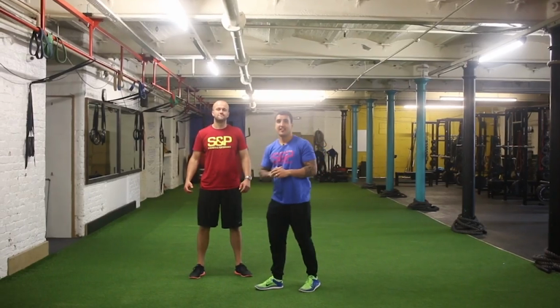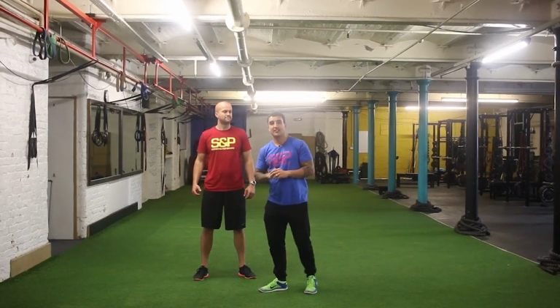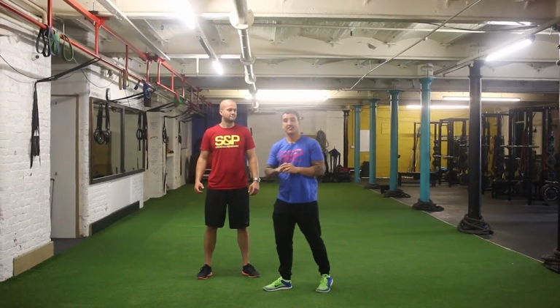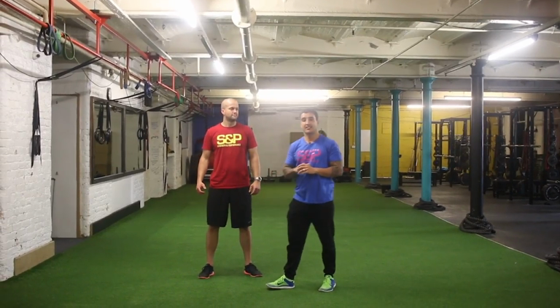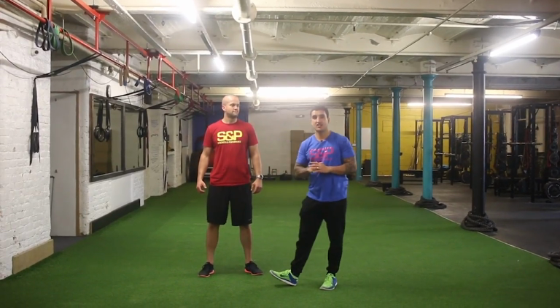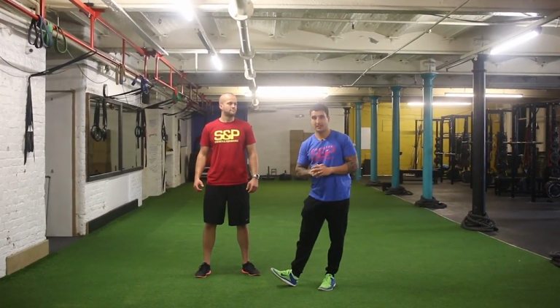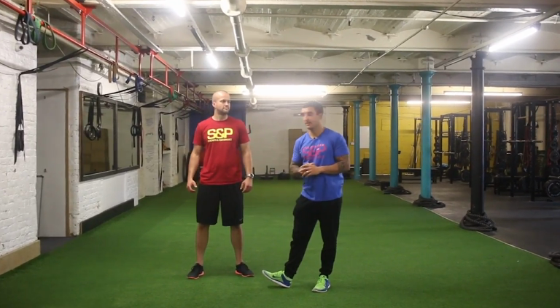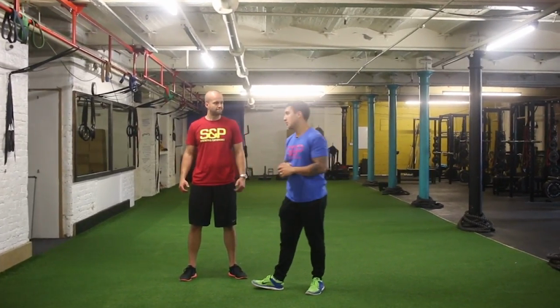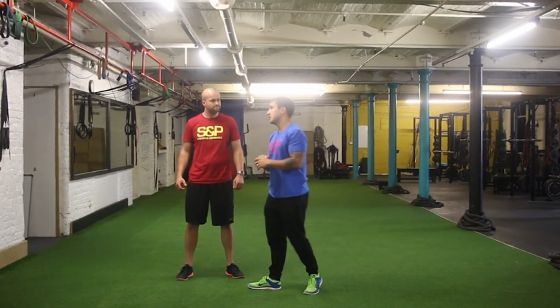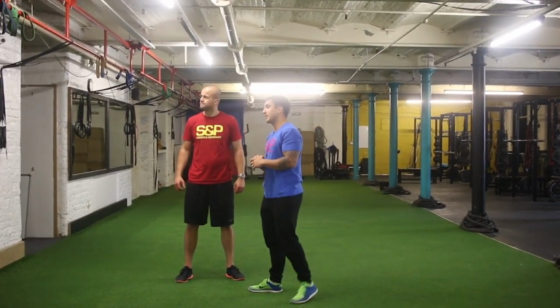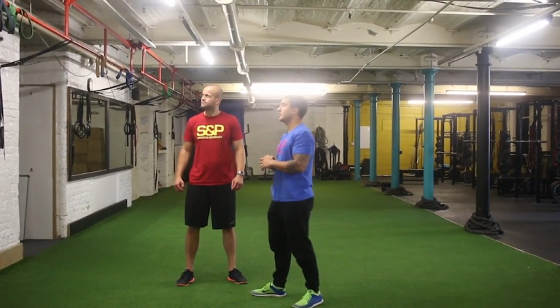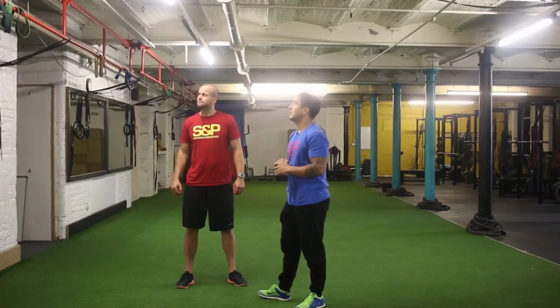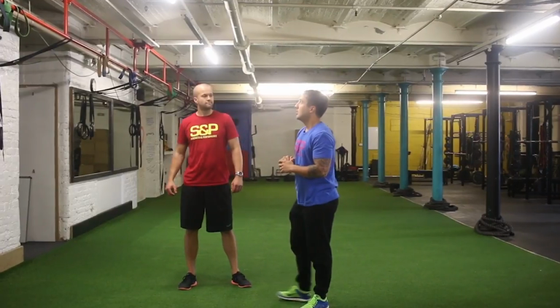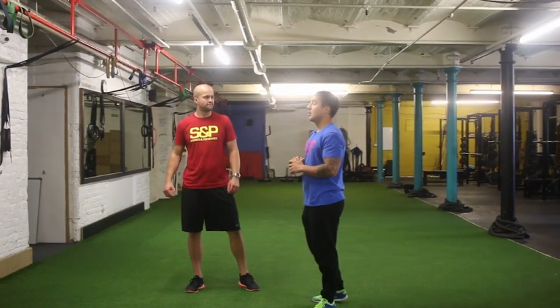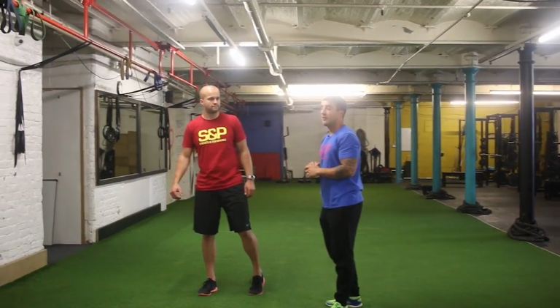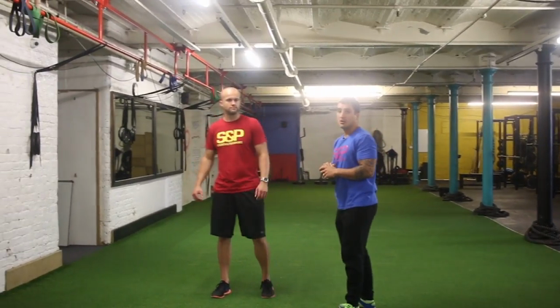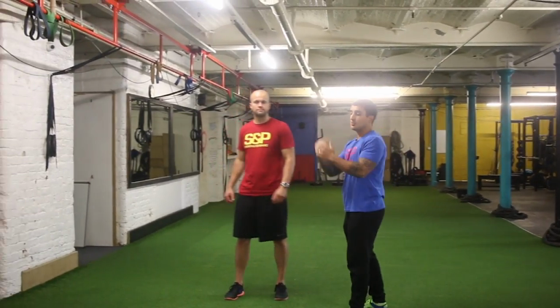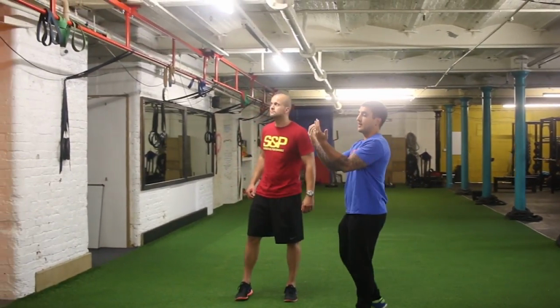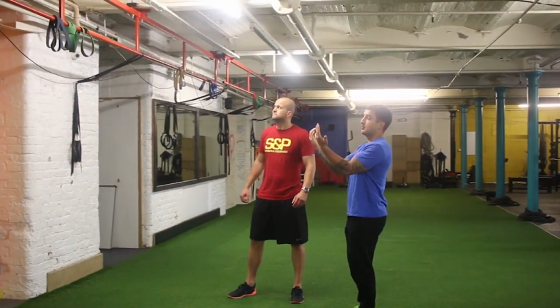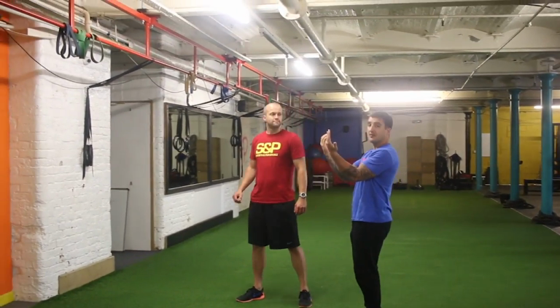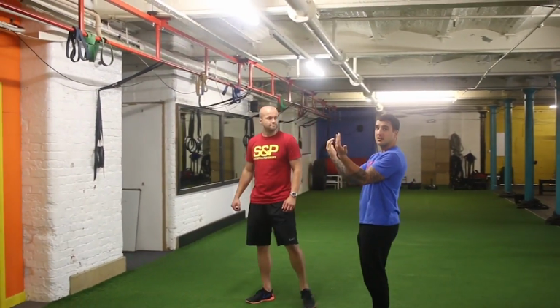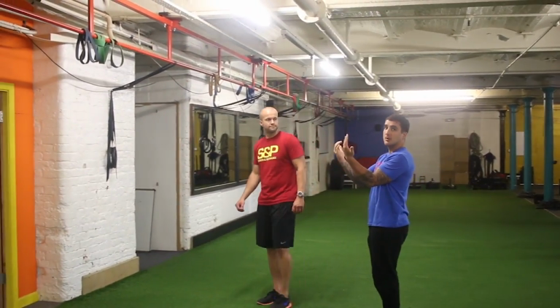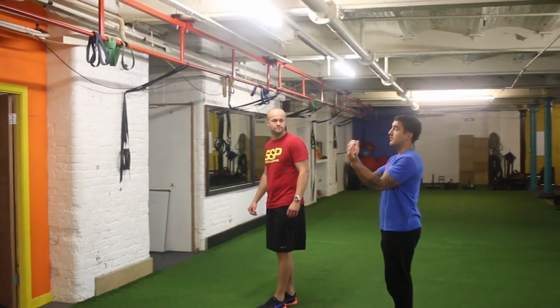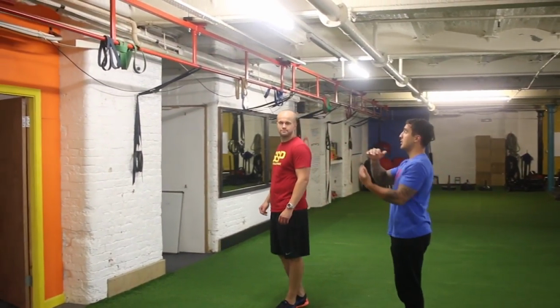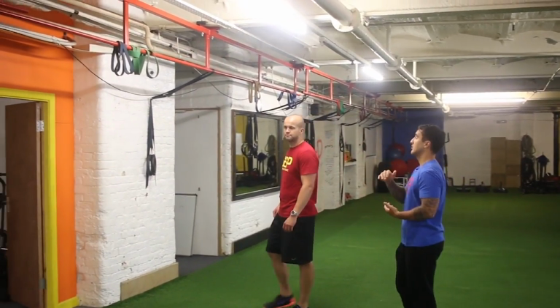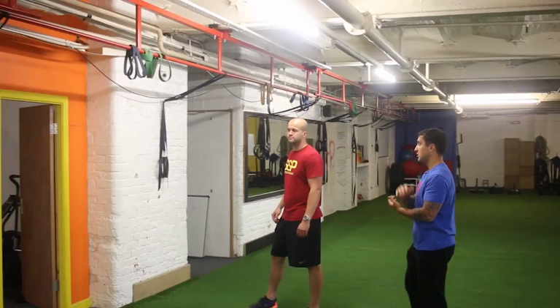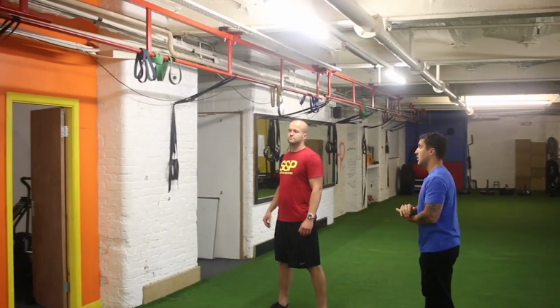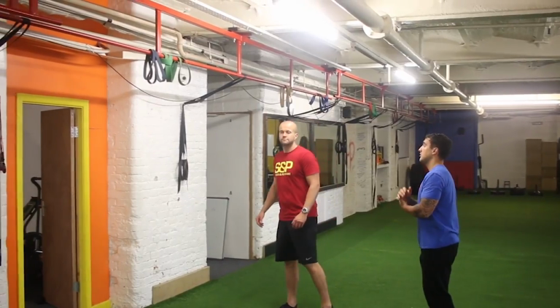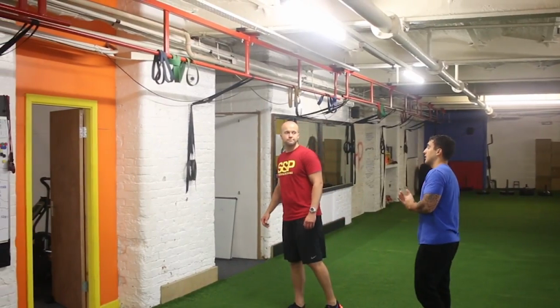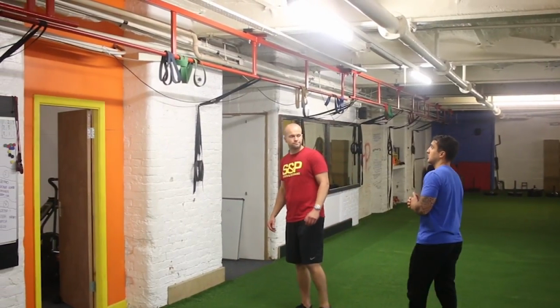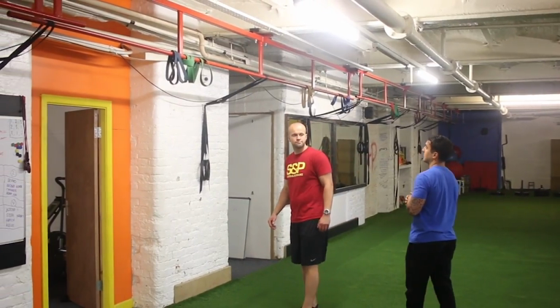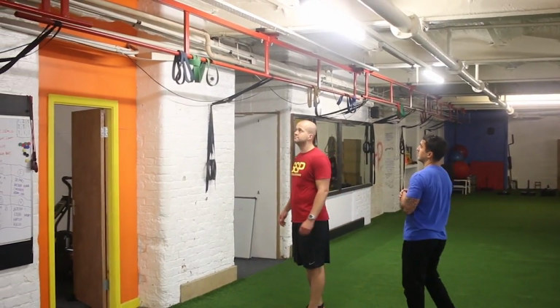Hey guys, this is the chin-up exercise. The chin-up exercise — what we like to focus on is more of a palms facing you, which will have a bit more impact on working your arms and also your back.